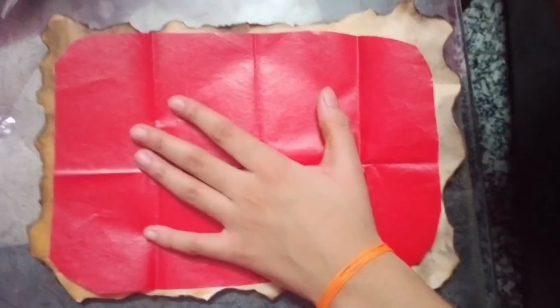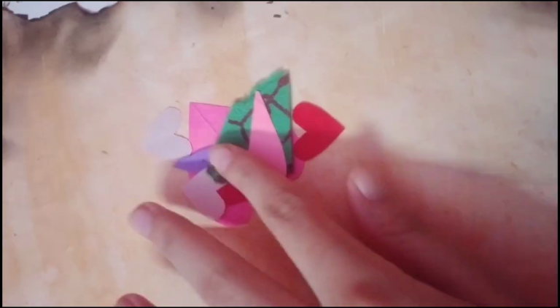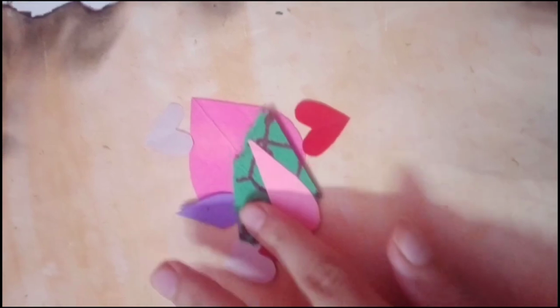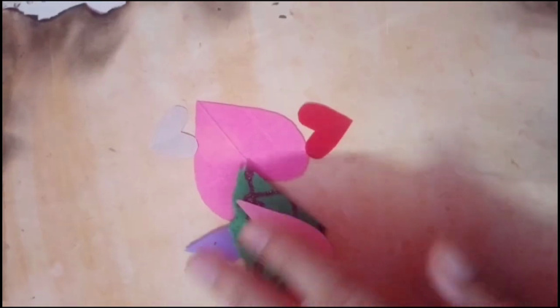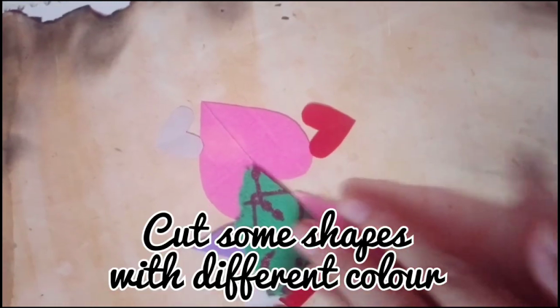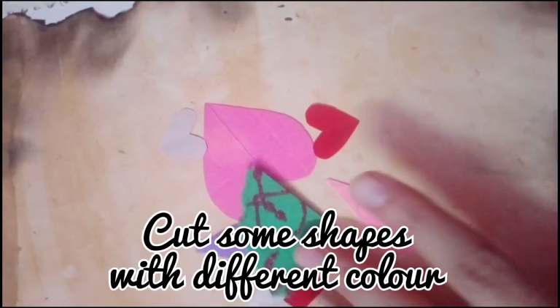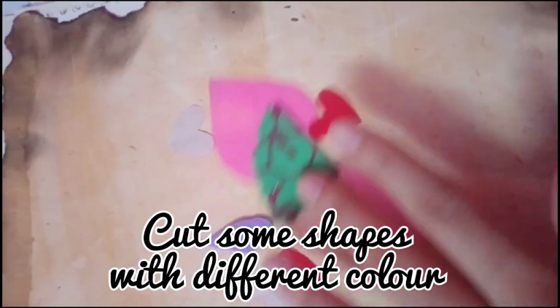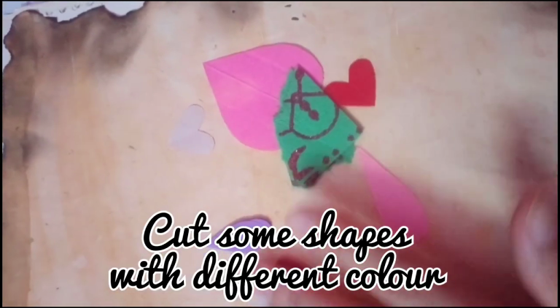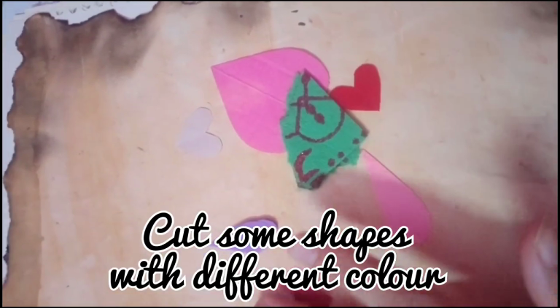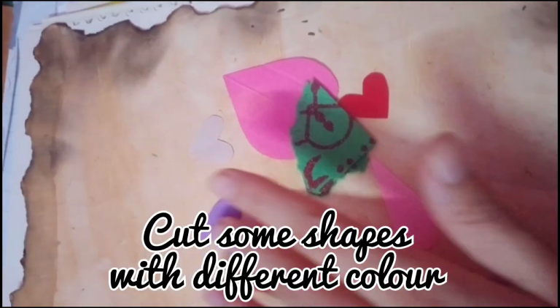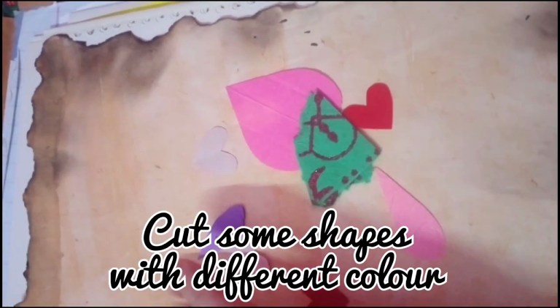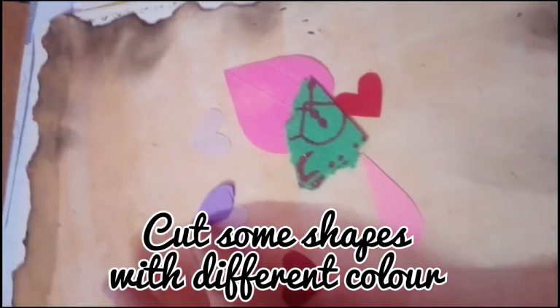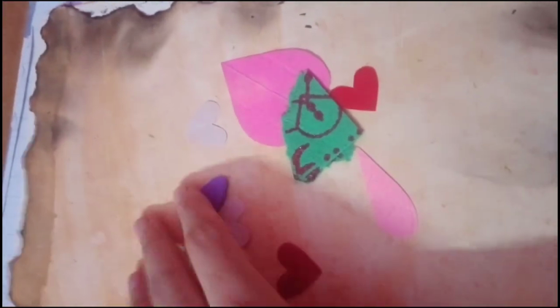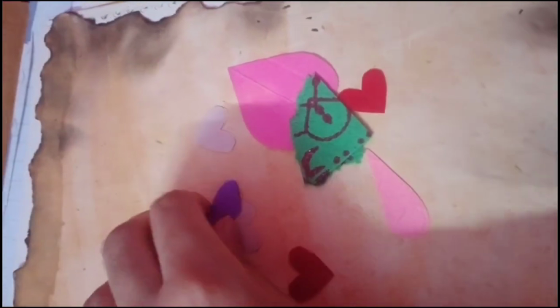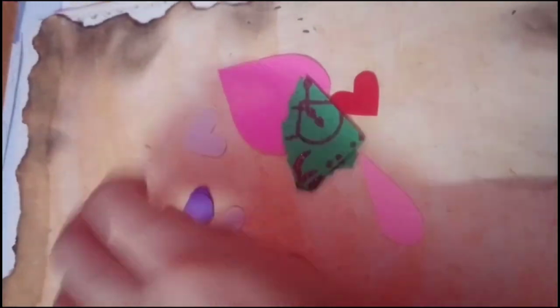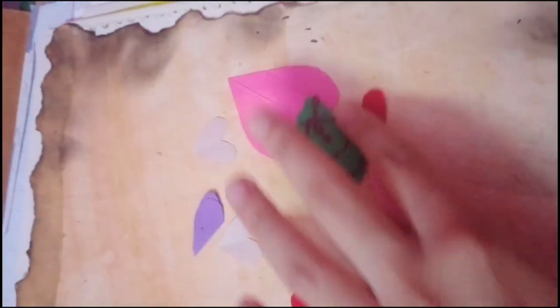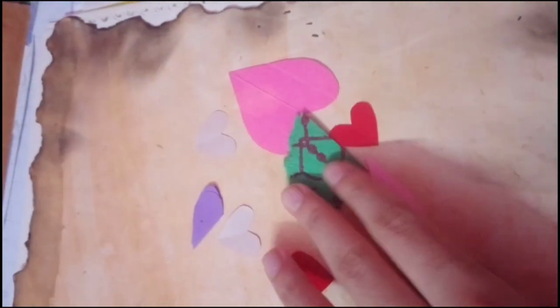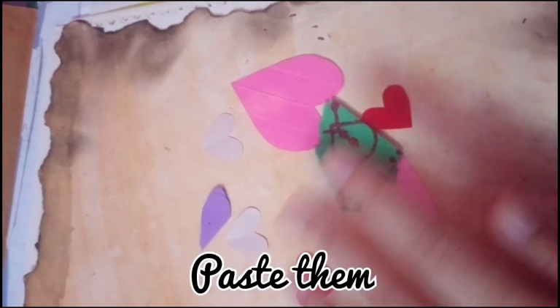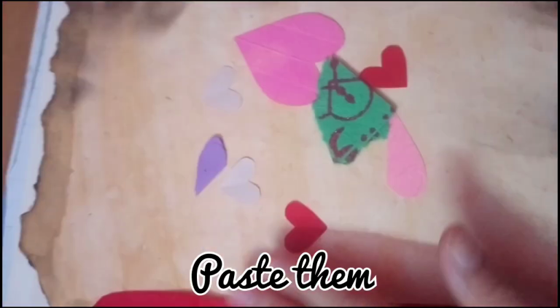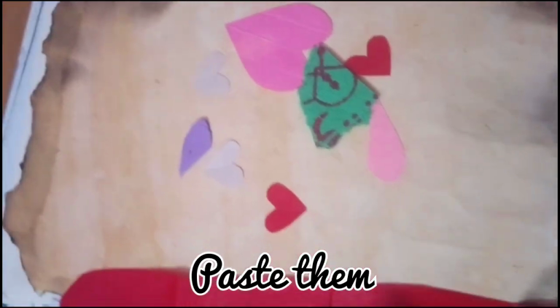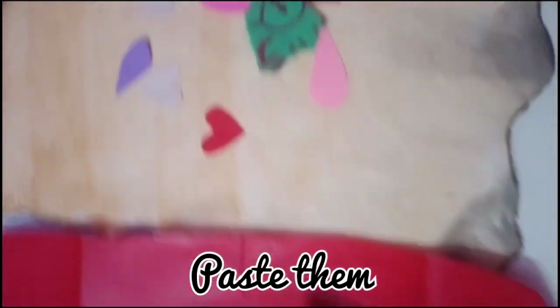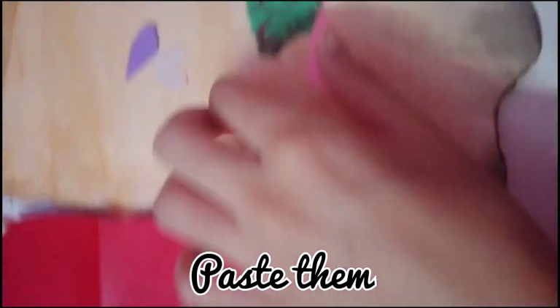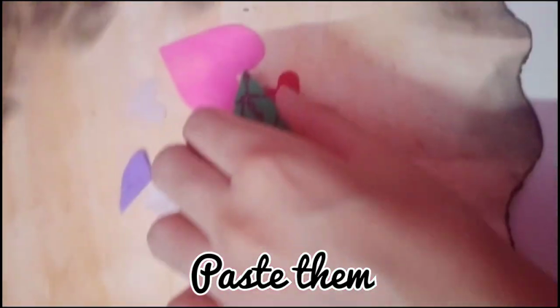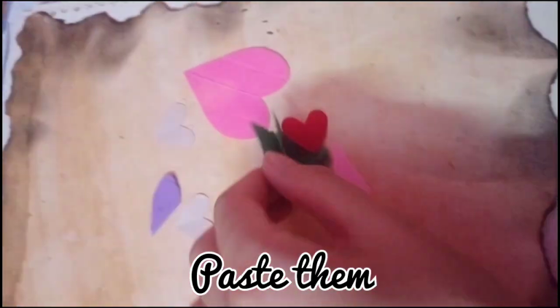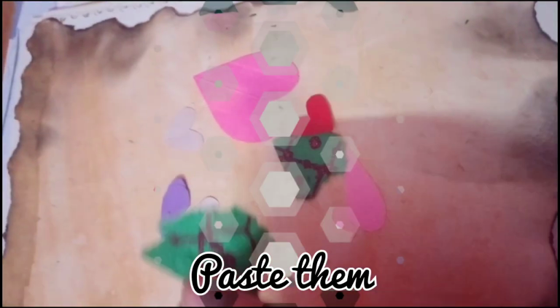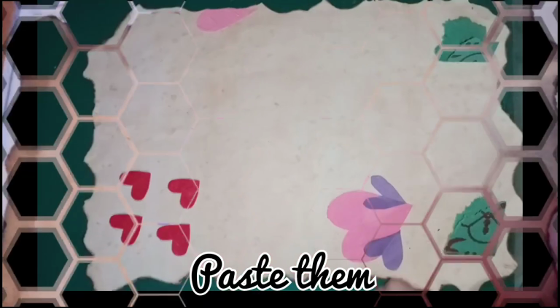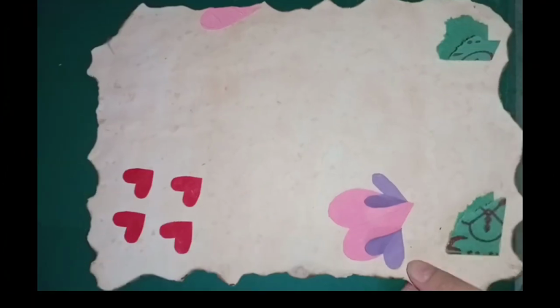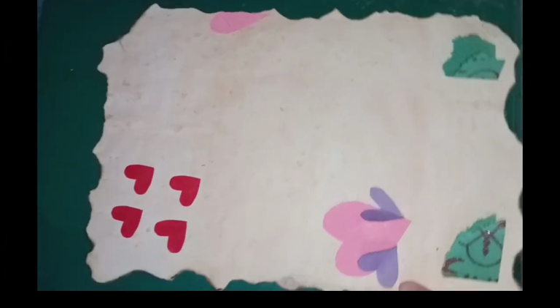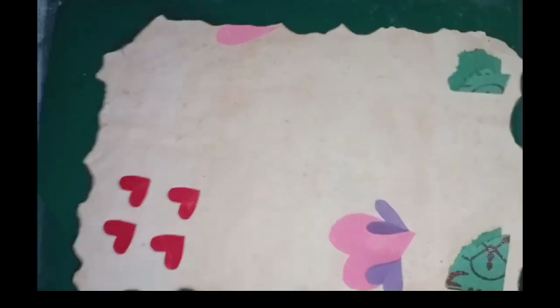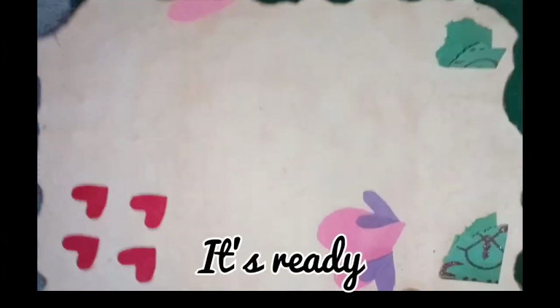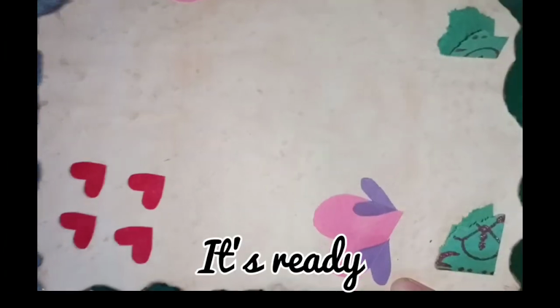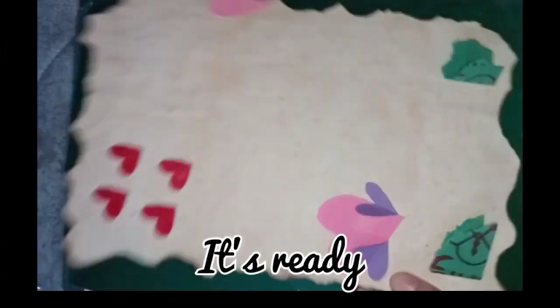Cut some shapes of different colors to decorate the card and paste them. It's ready — make it yourself!